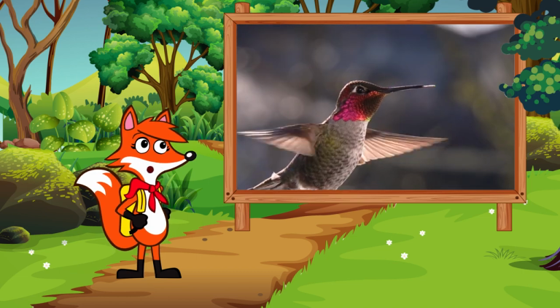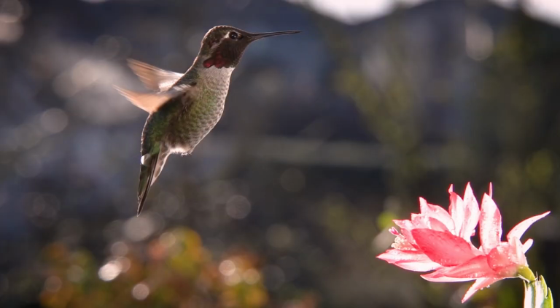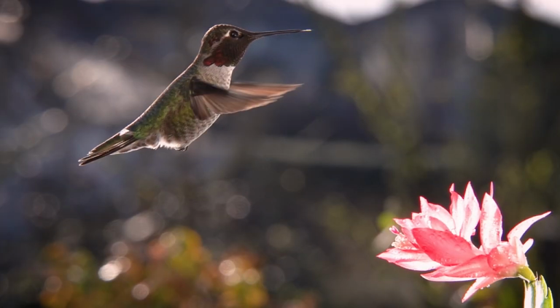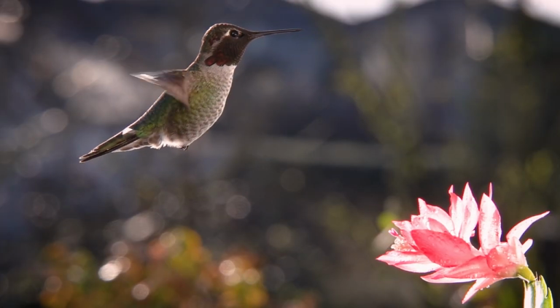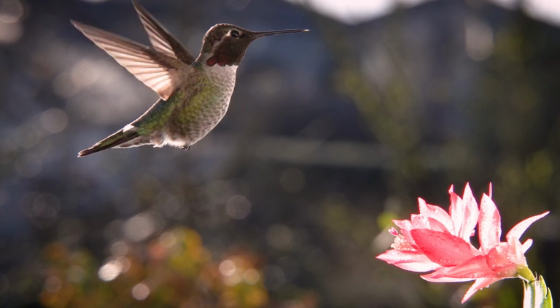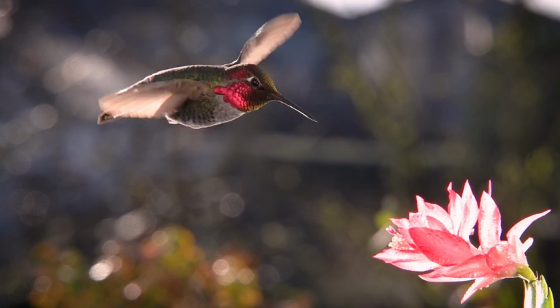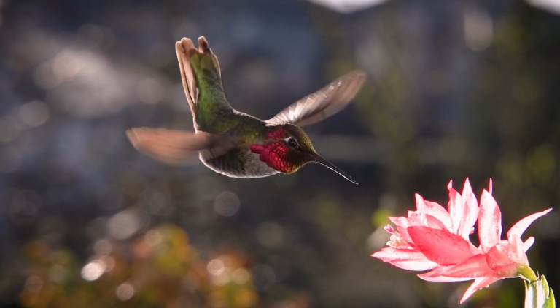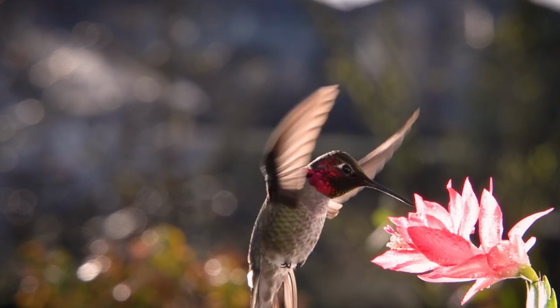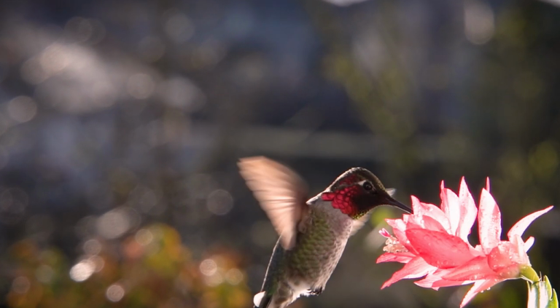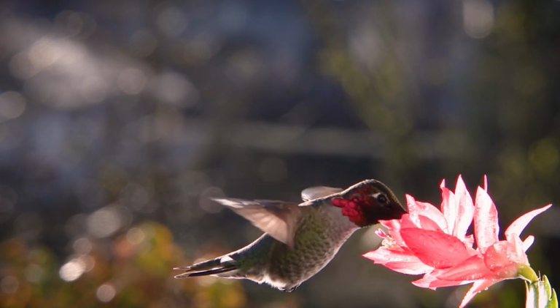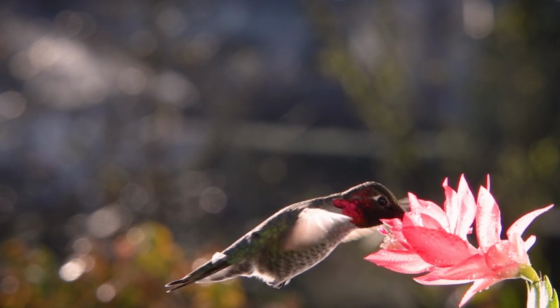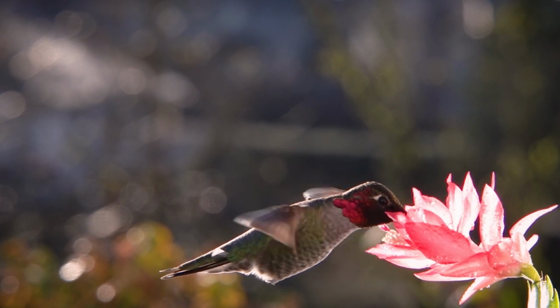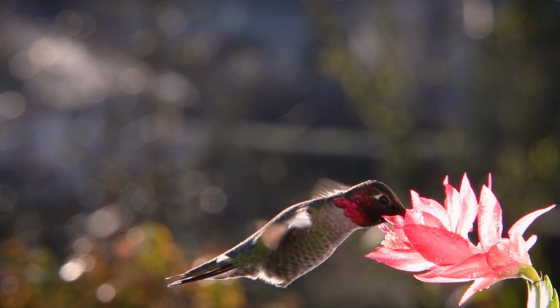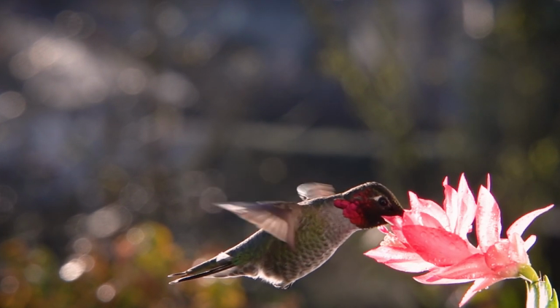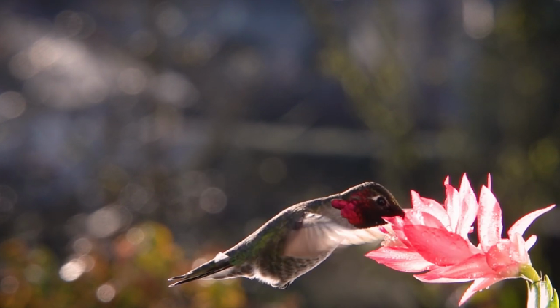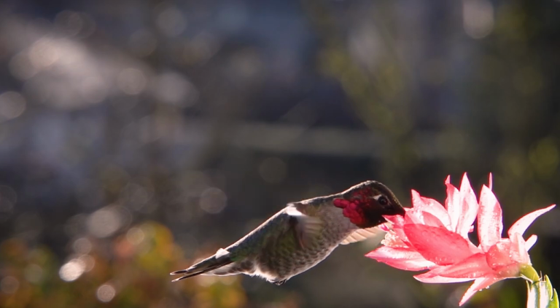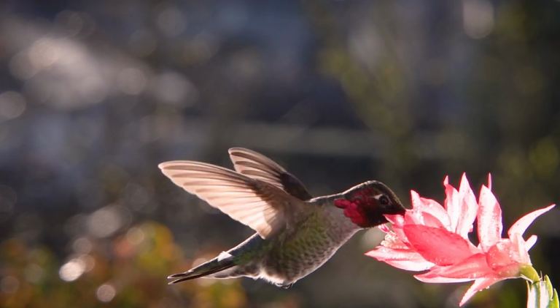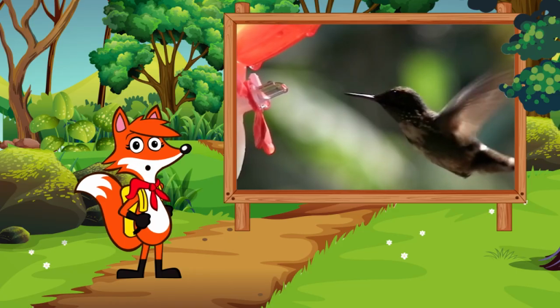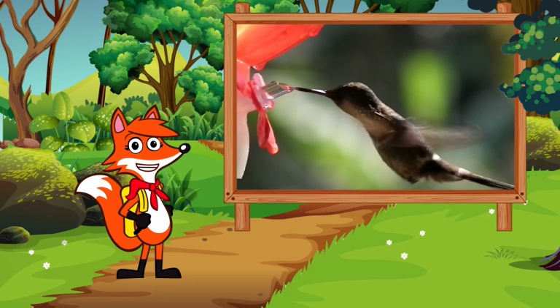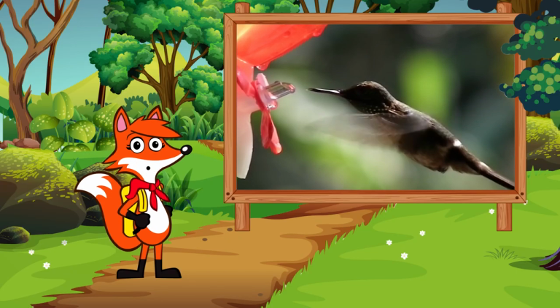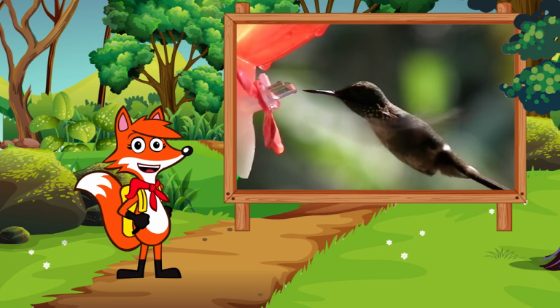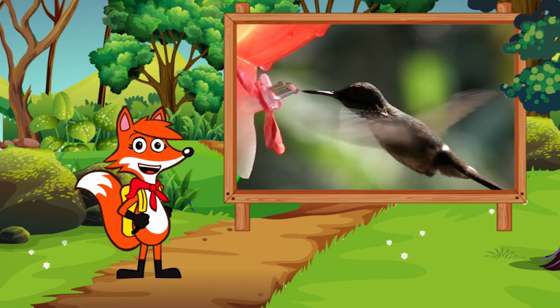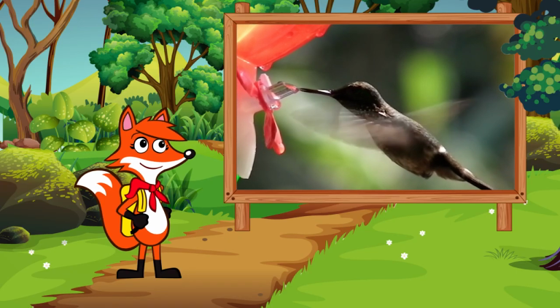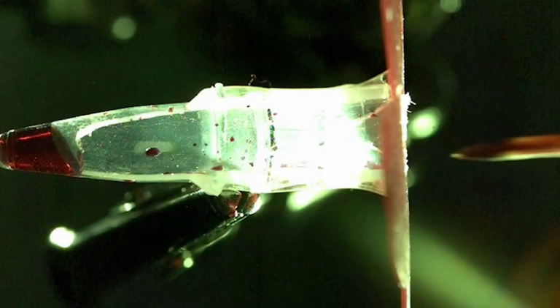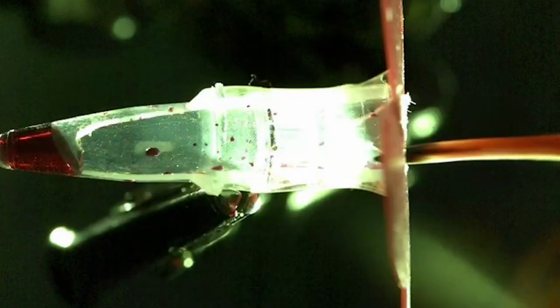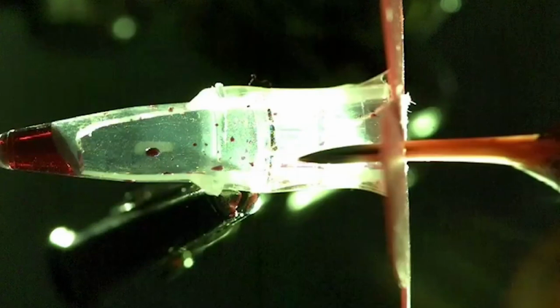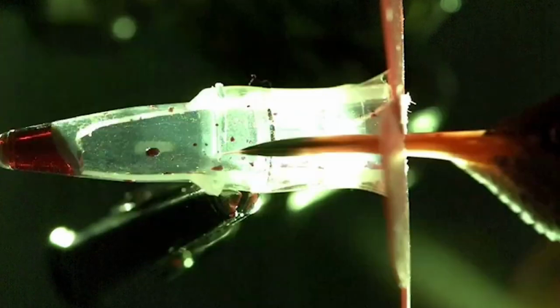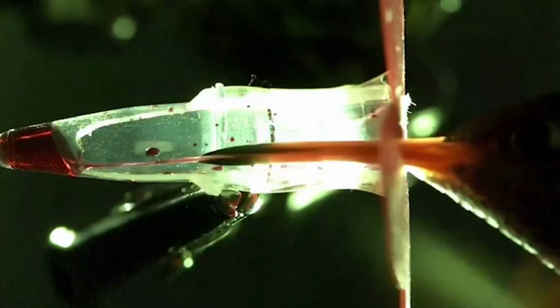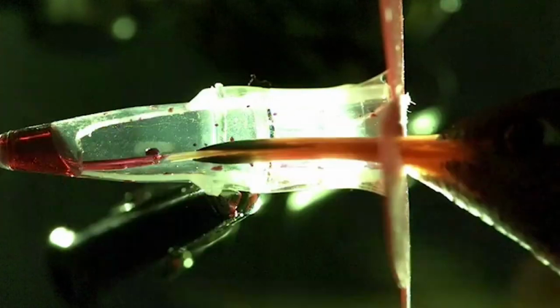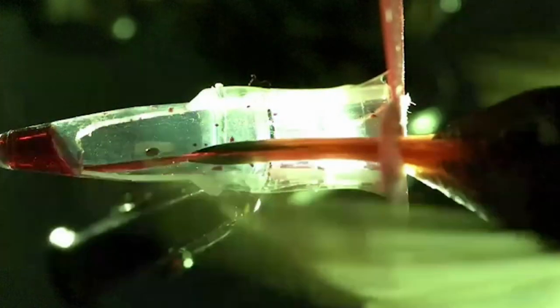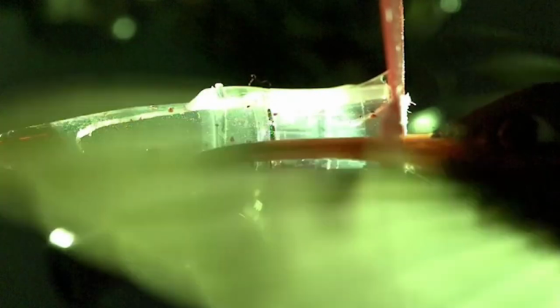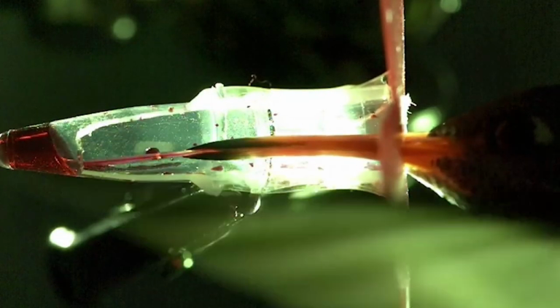This long, skinny tongue is just right for dipping deep into flowers. That's where these birds find the nectar they need to survive. A hummingbird tongue is truly one of a kind. The end of the tongue expands inside a flower when it touches the sweet nectar.